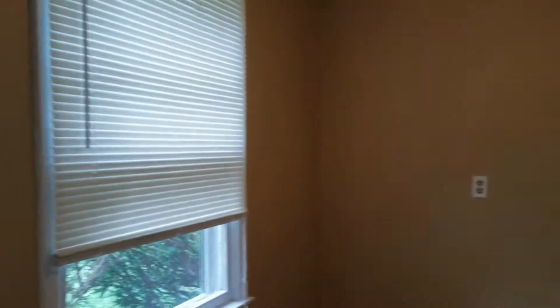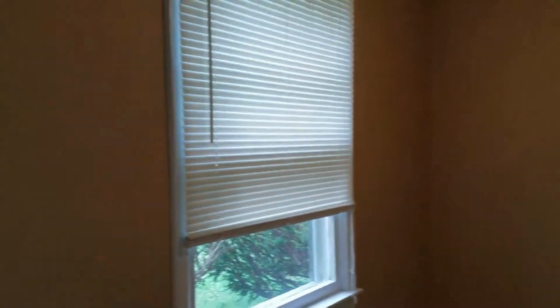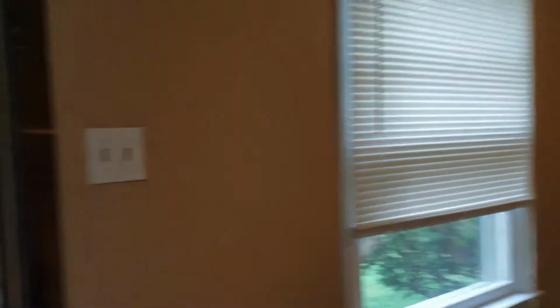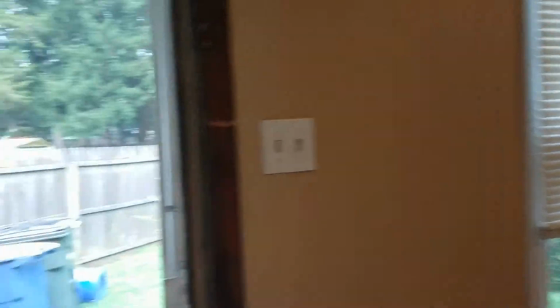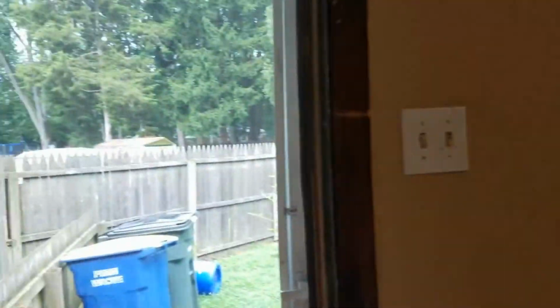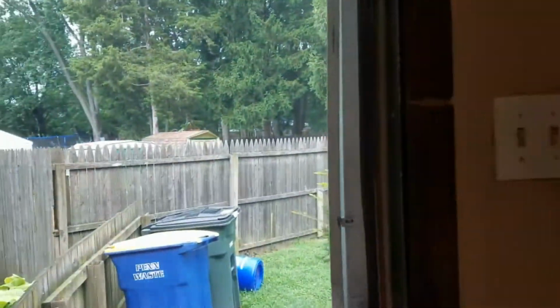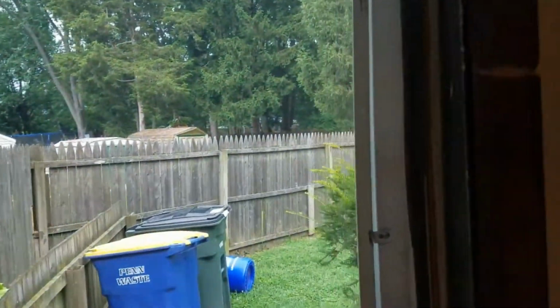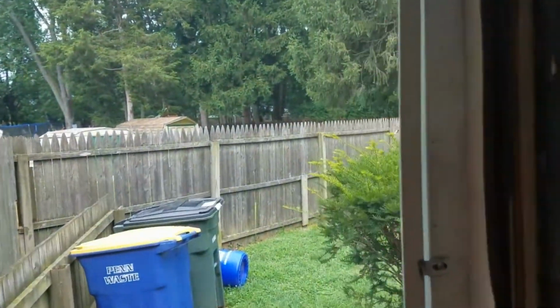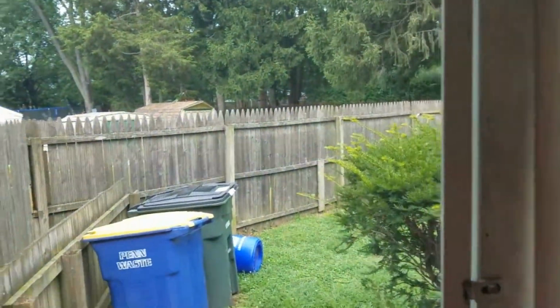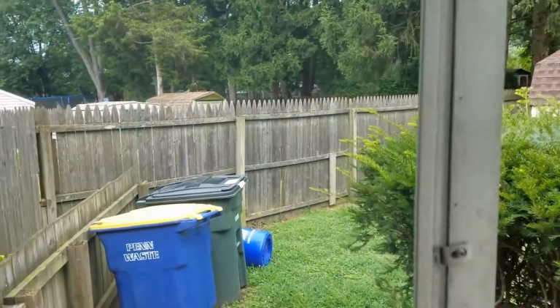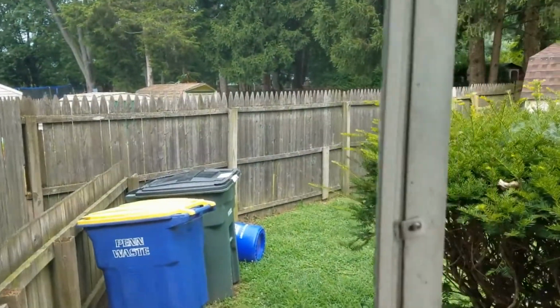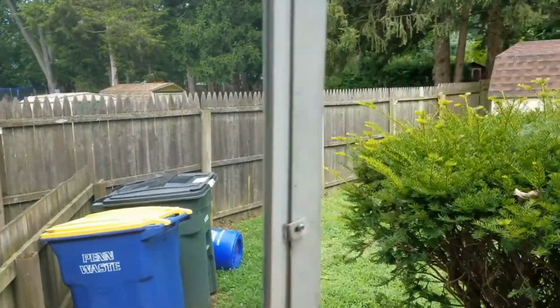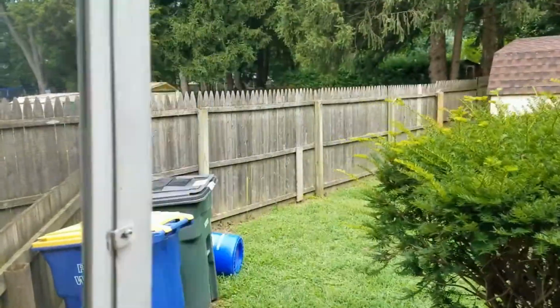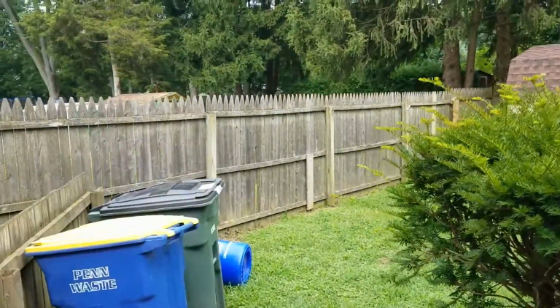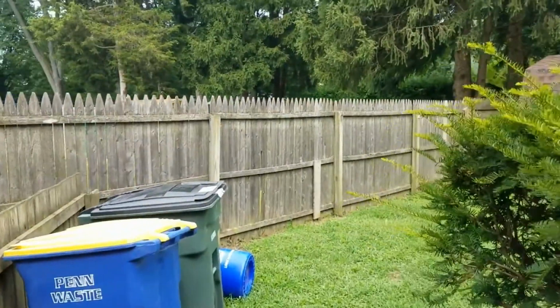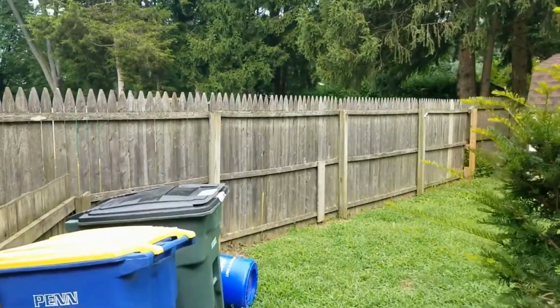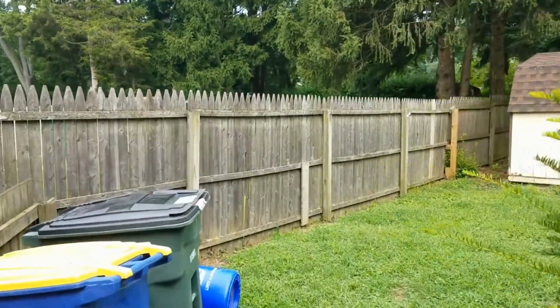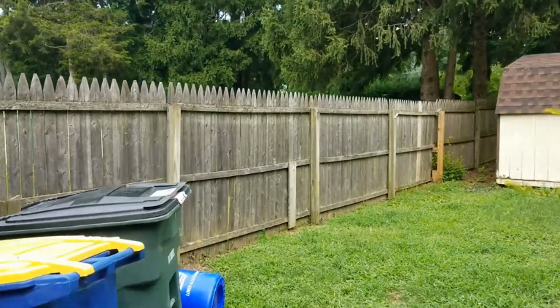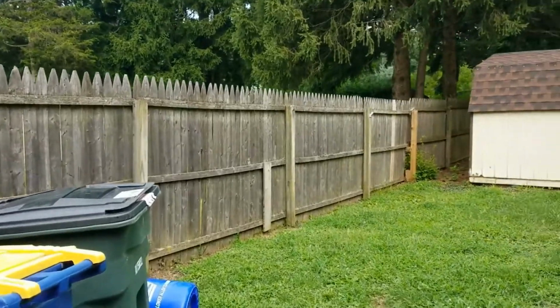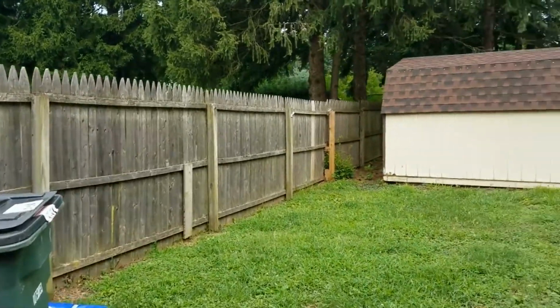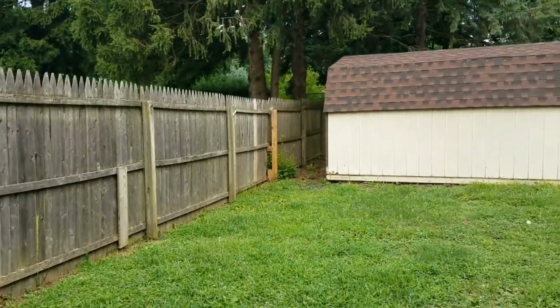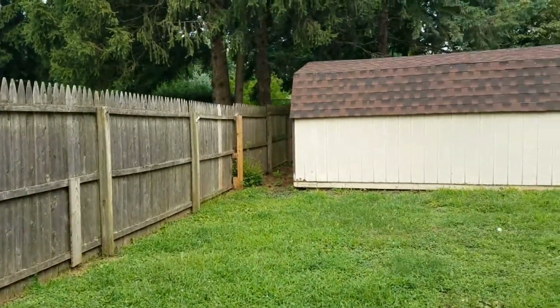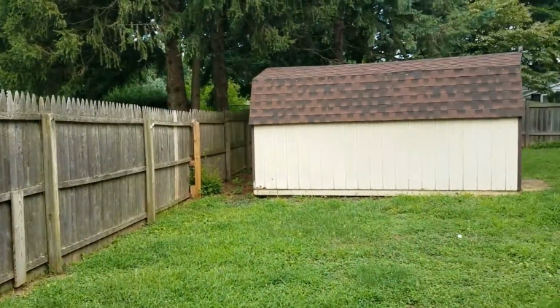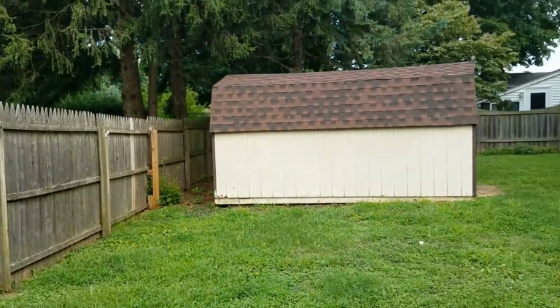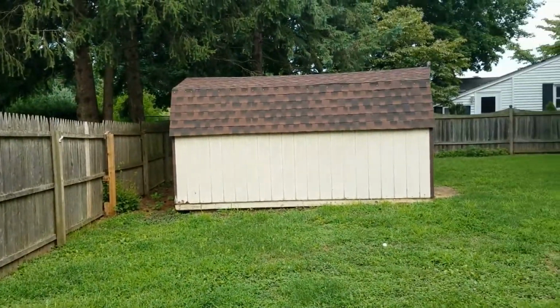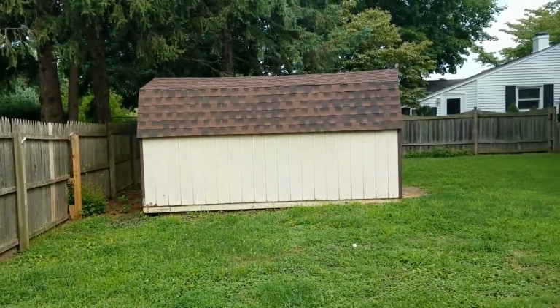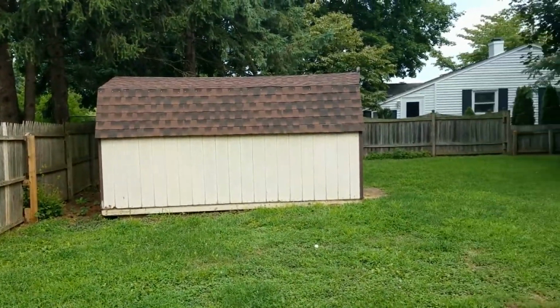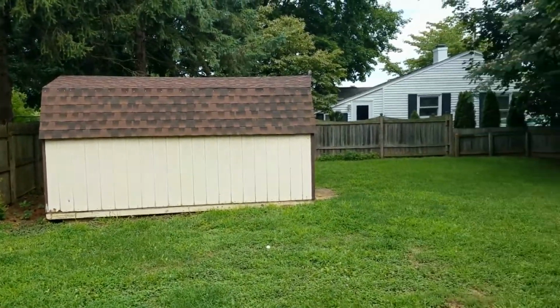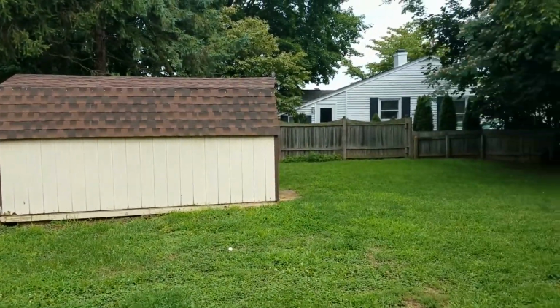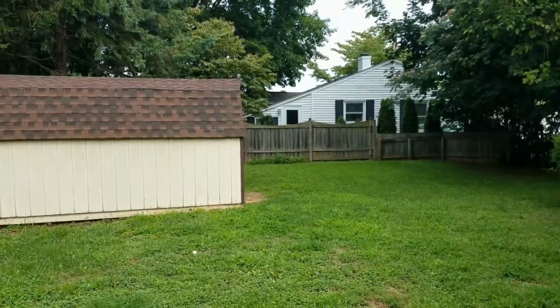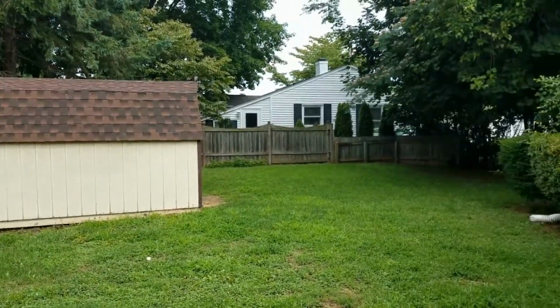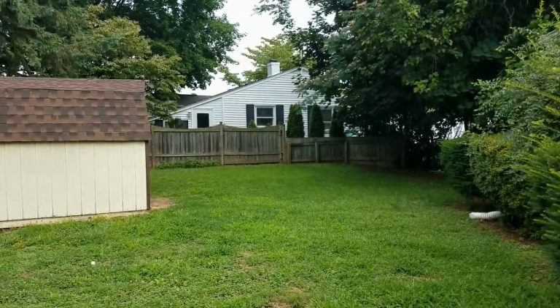We'll head out the back door. This is your fenced in backyard. Shed included.